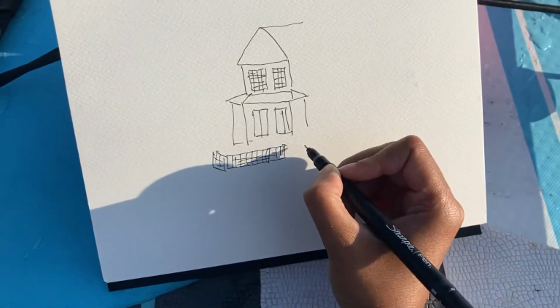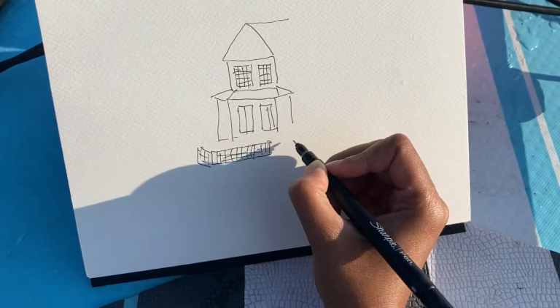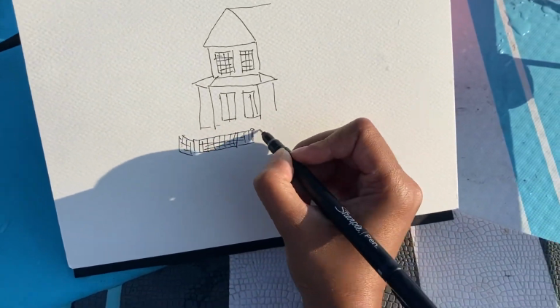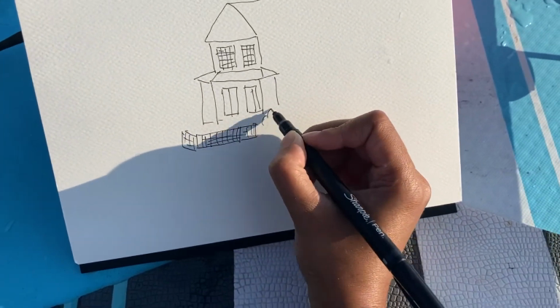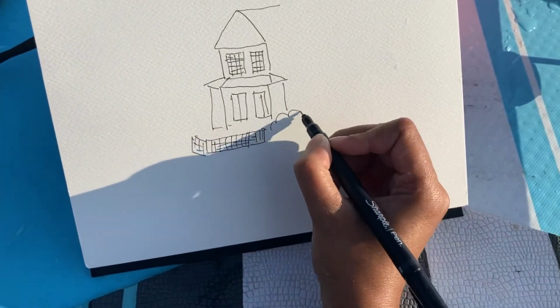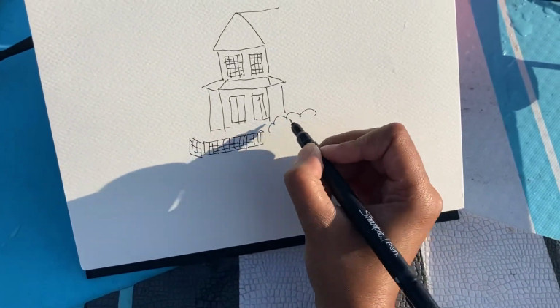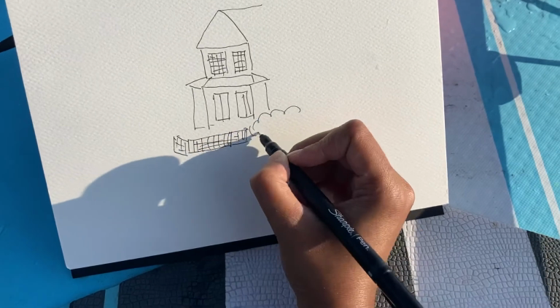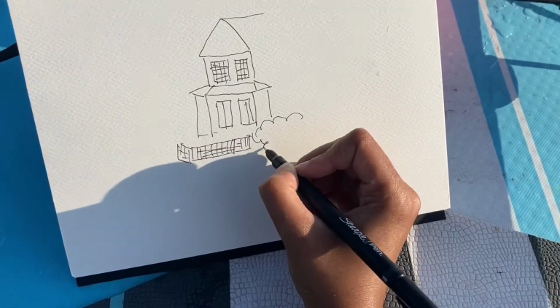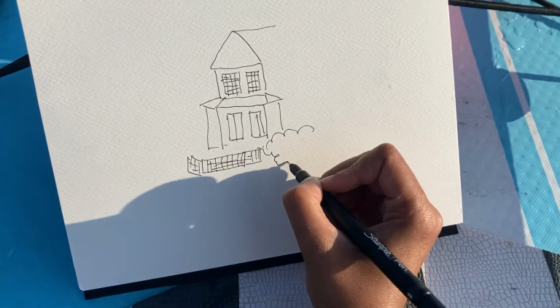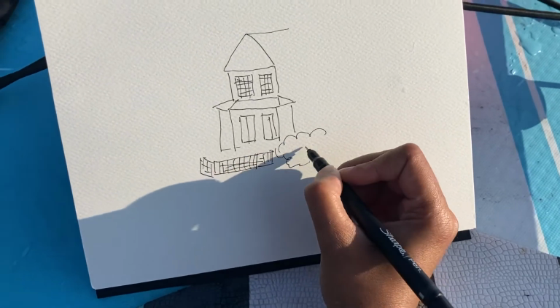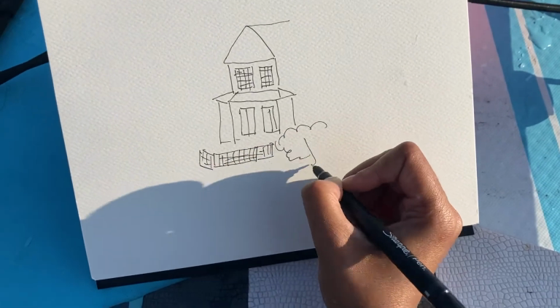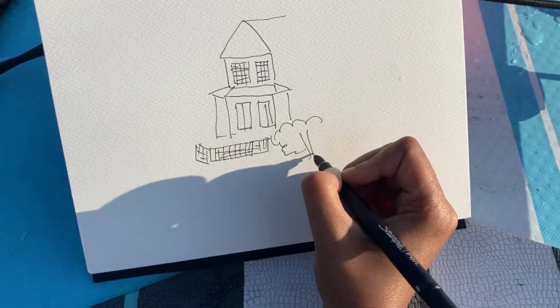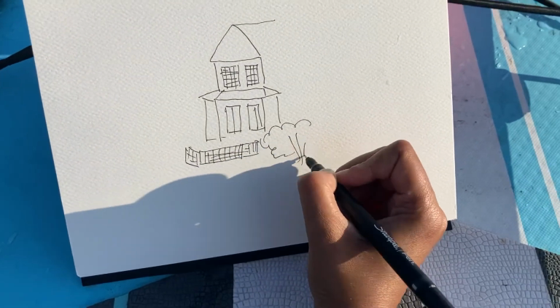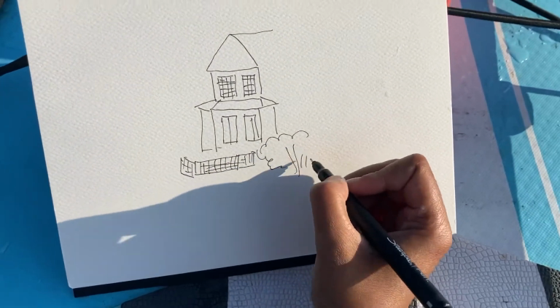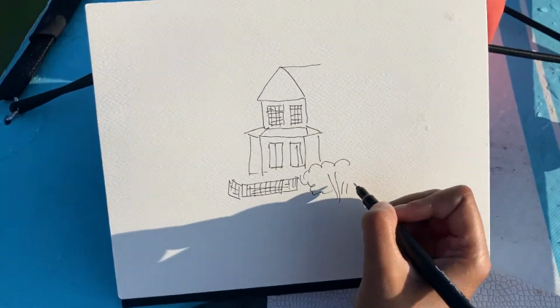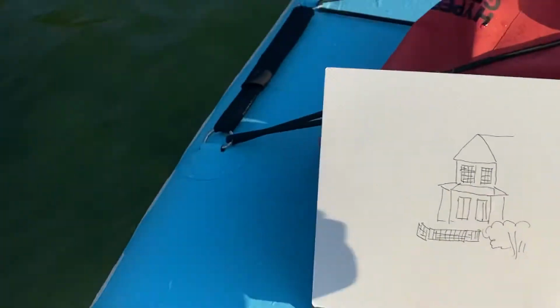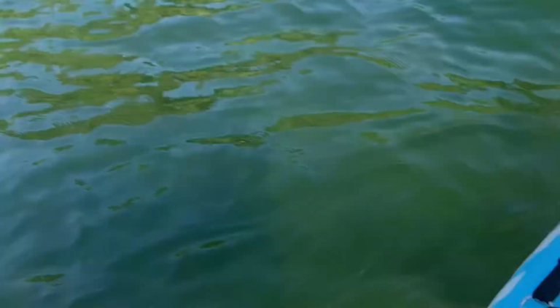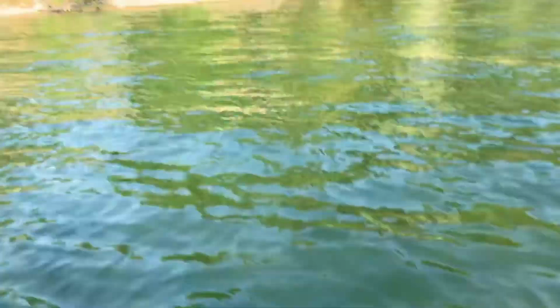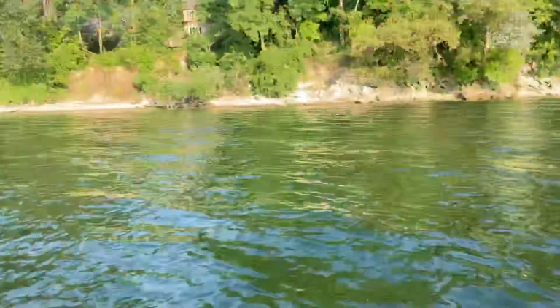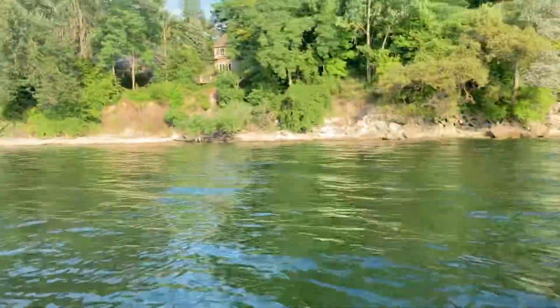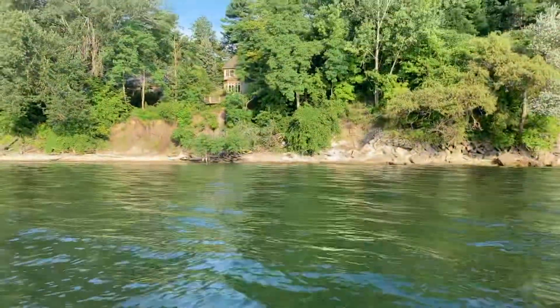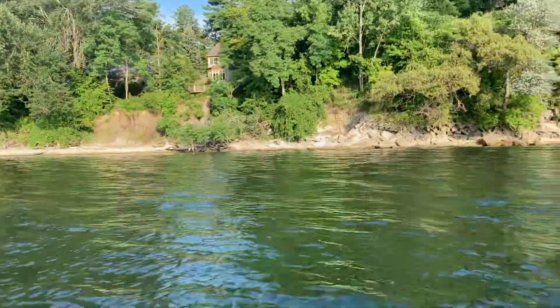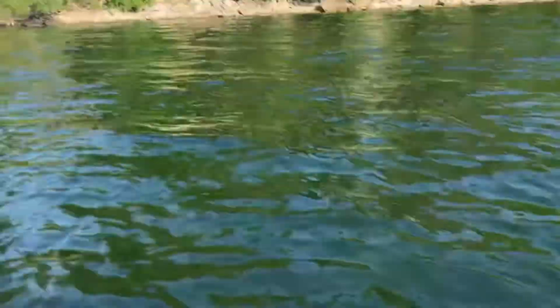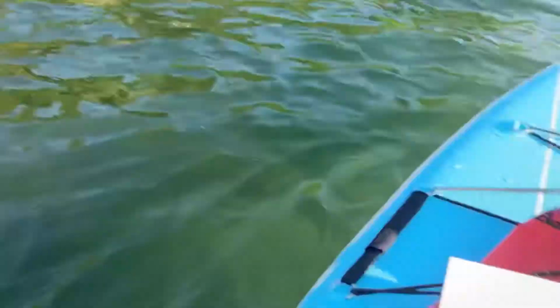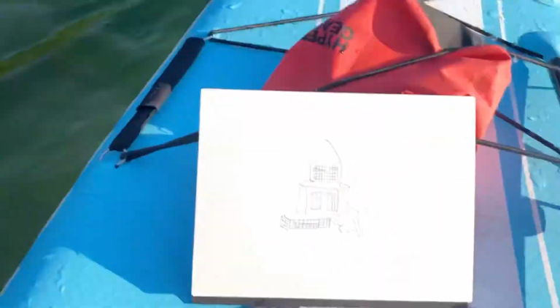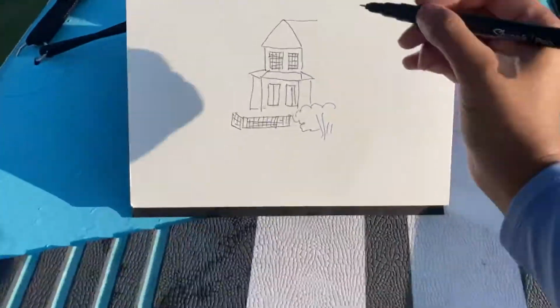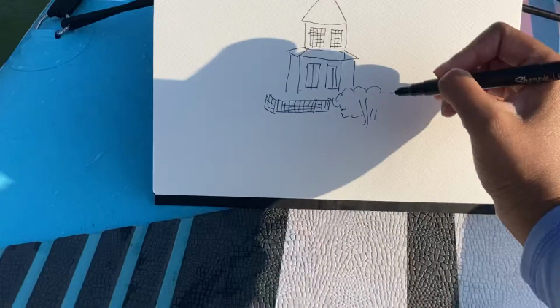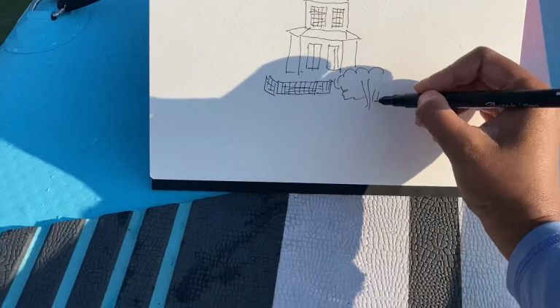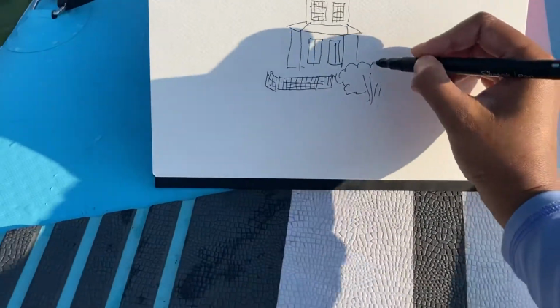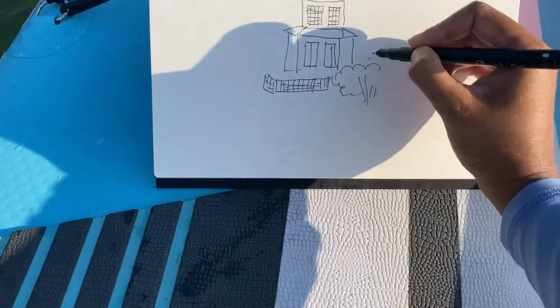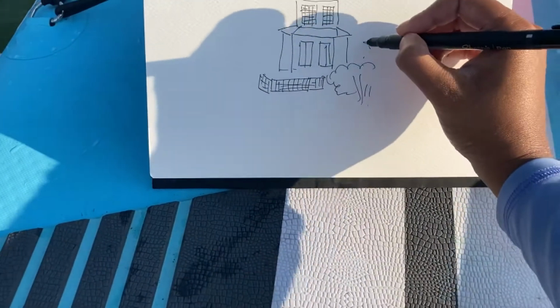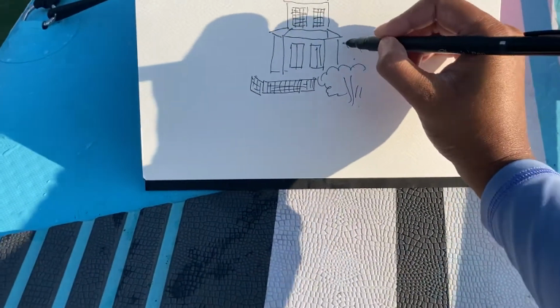And trees — moving away from it. We'll try and get the trees in.